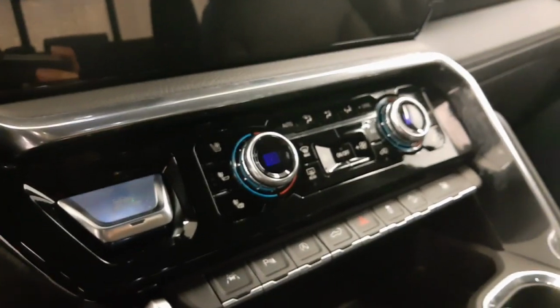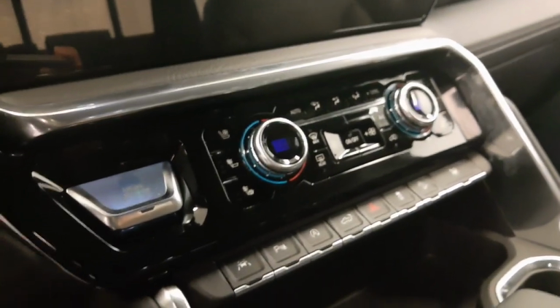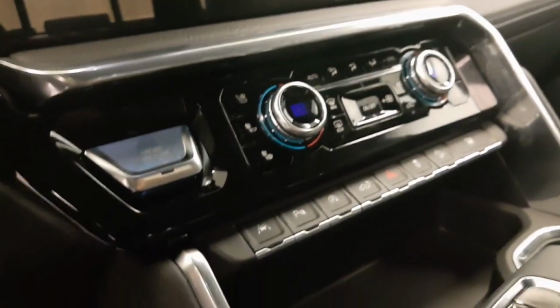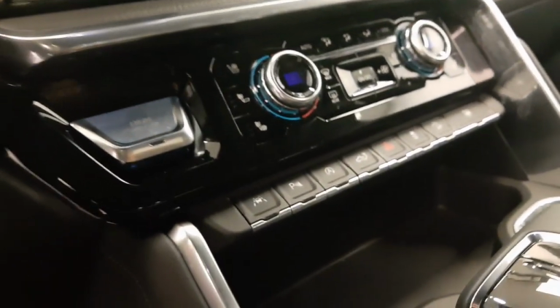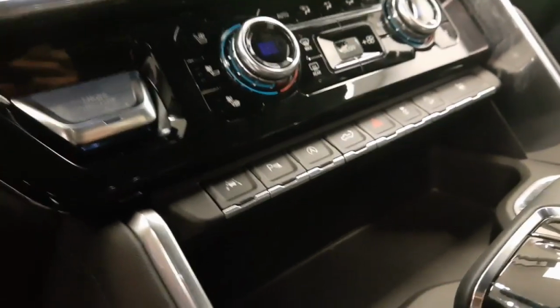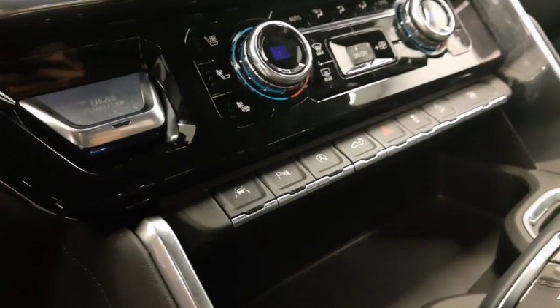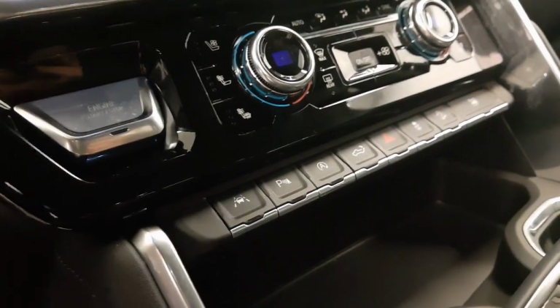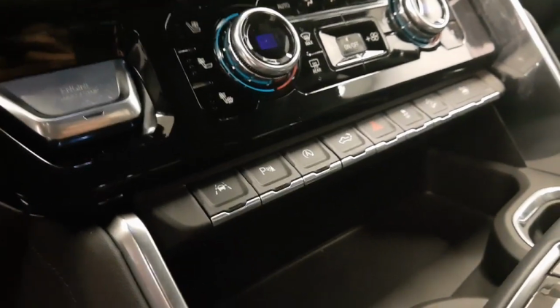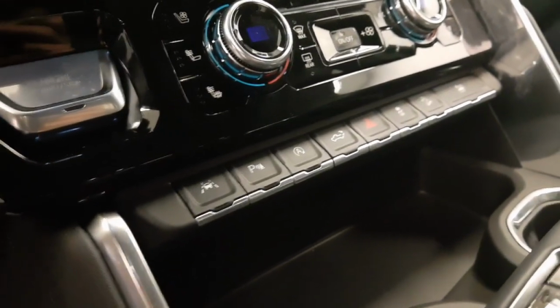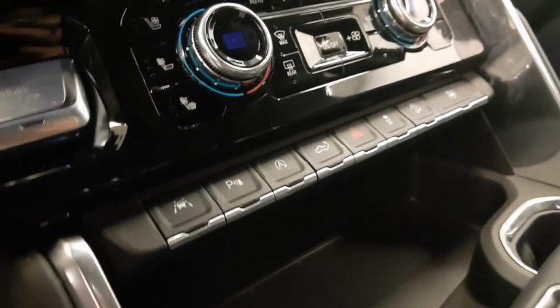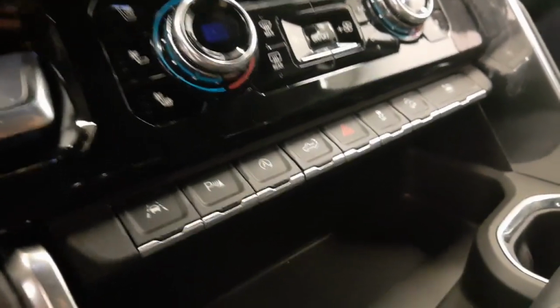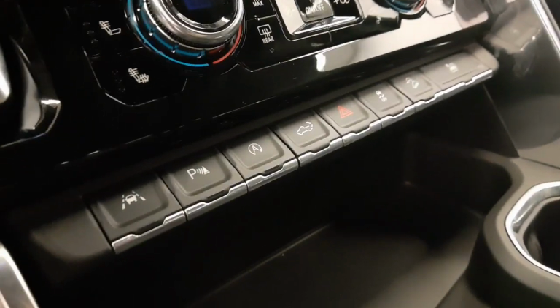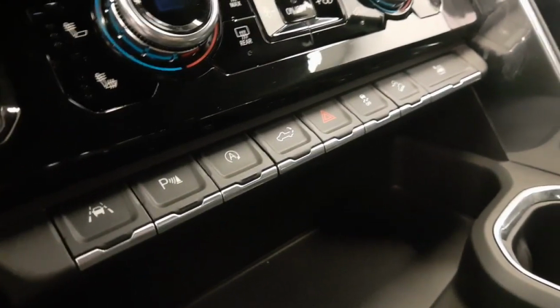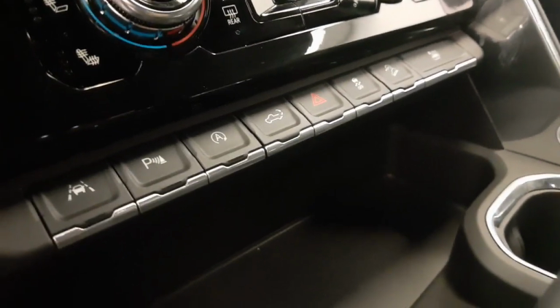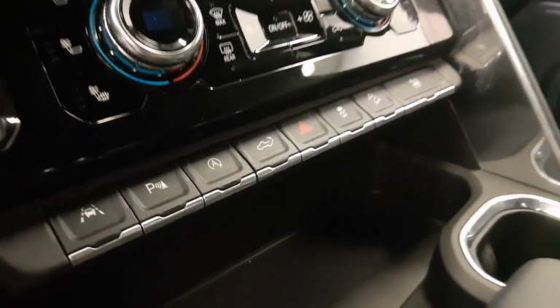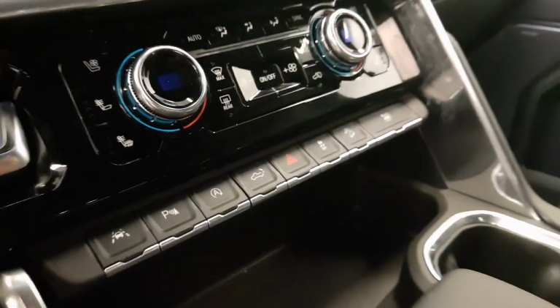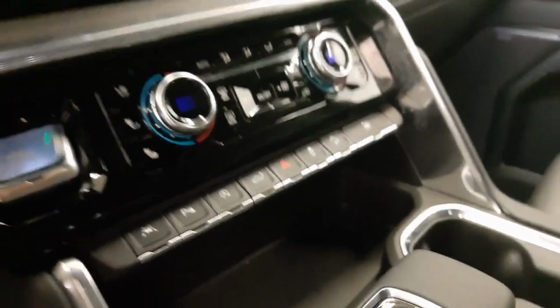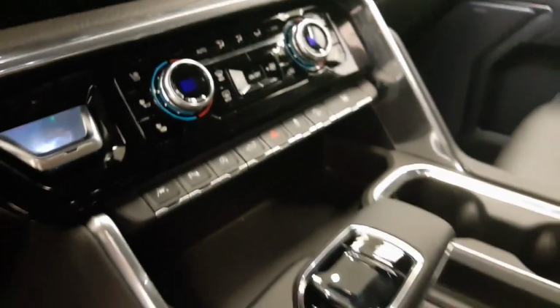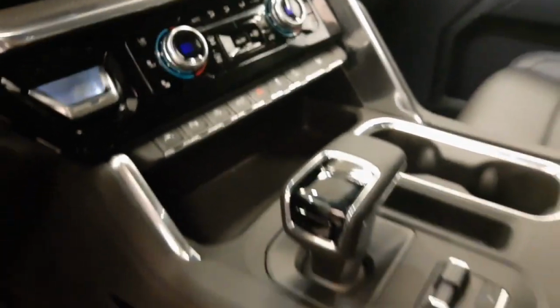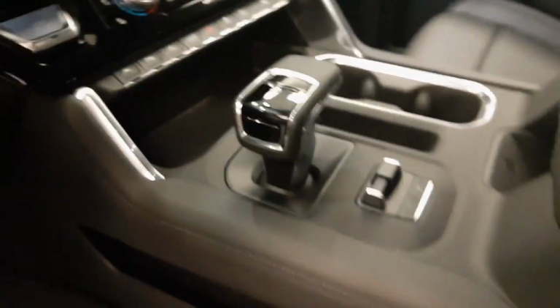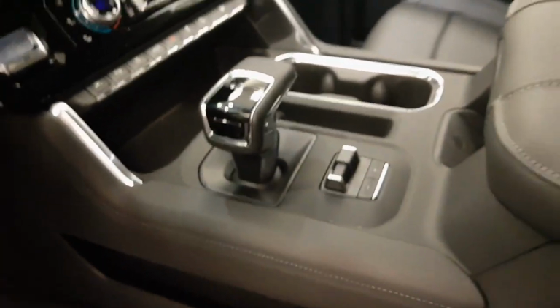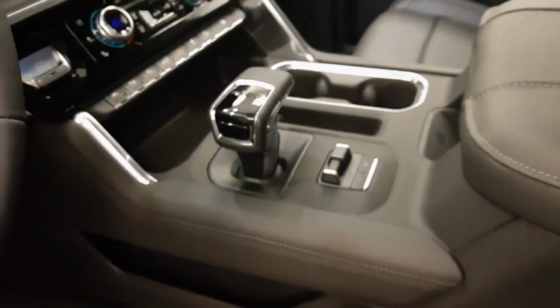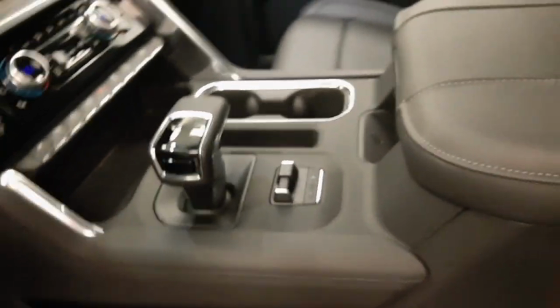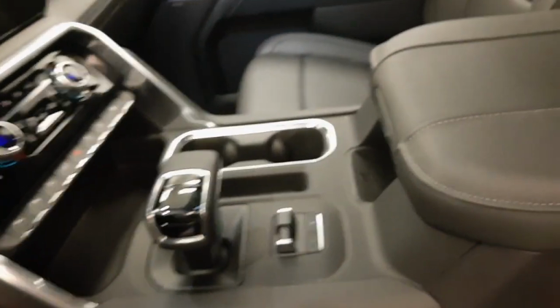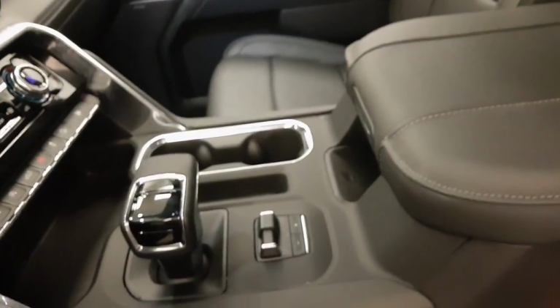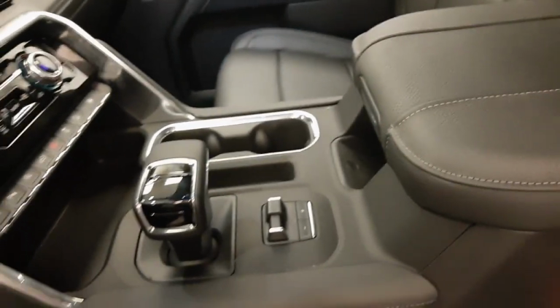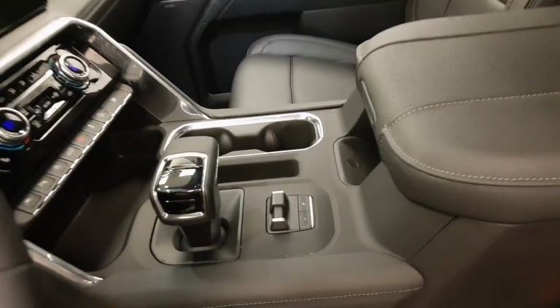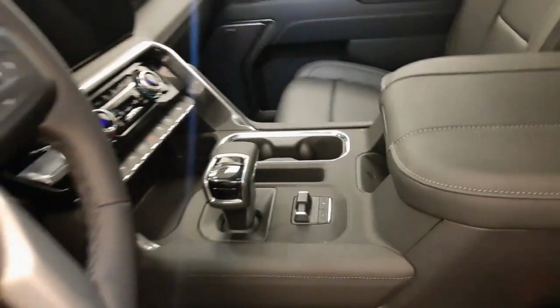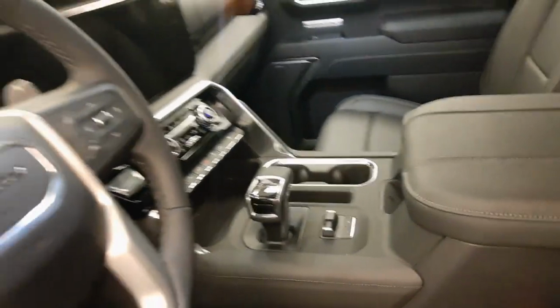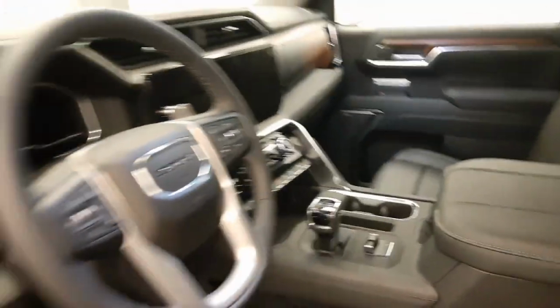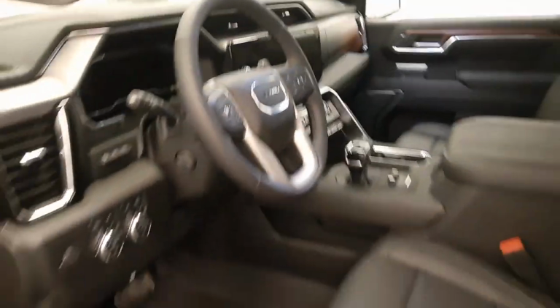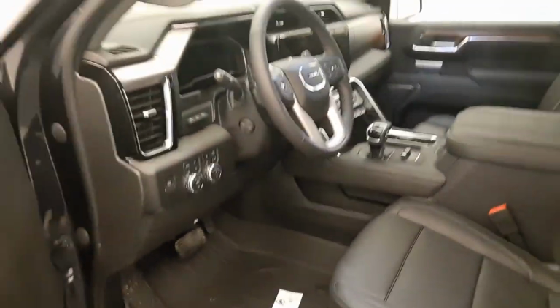Further features include heated and cooled seats, lane departure warning, parking assist controls, automatic start-stop, tailgate controls, traction control, hill descent controls, electronic shifter, trailer brake, wireless charging pad, and our interior colour is black.